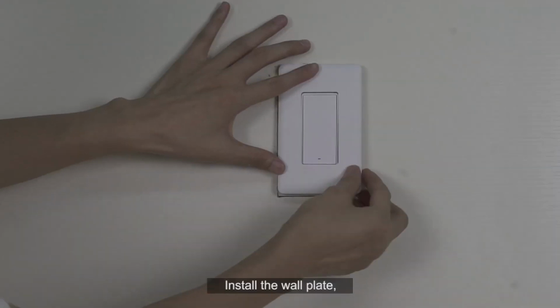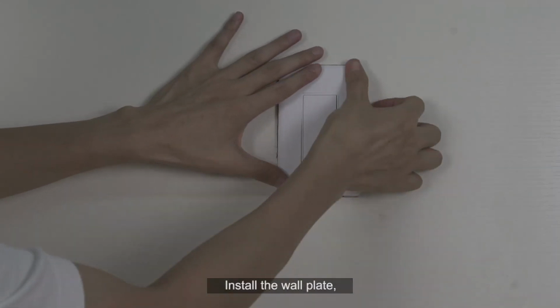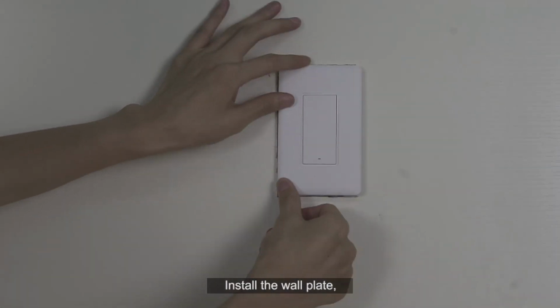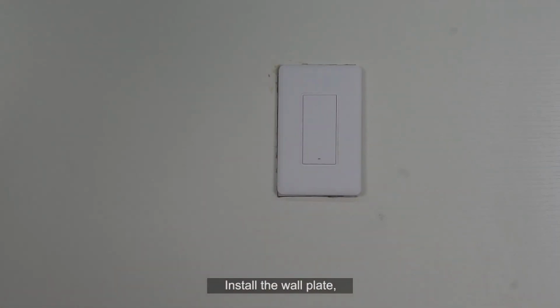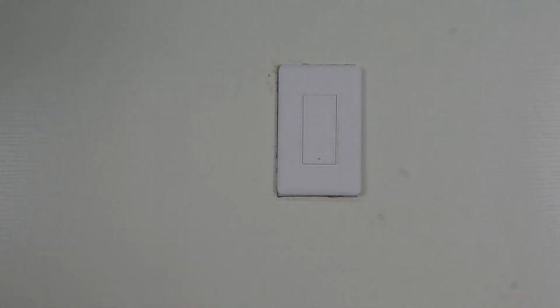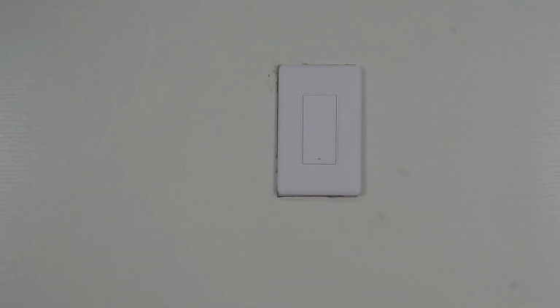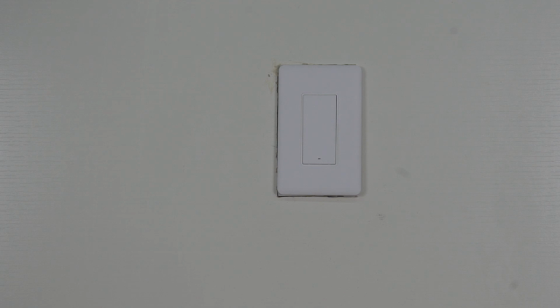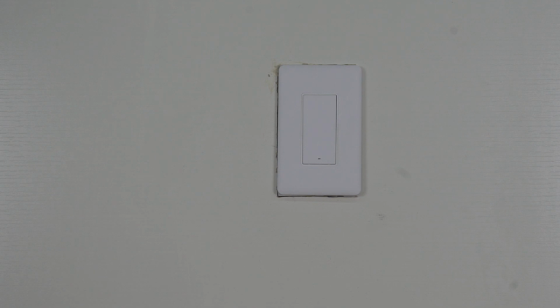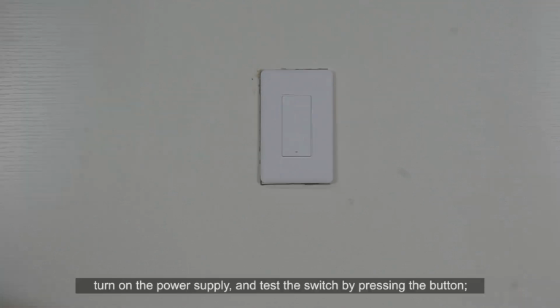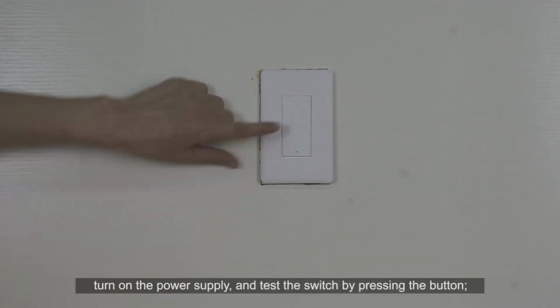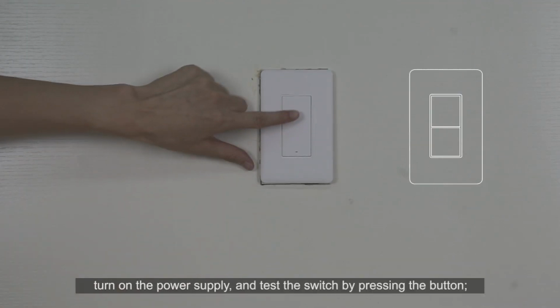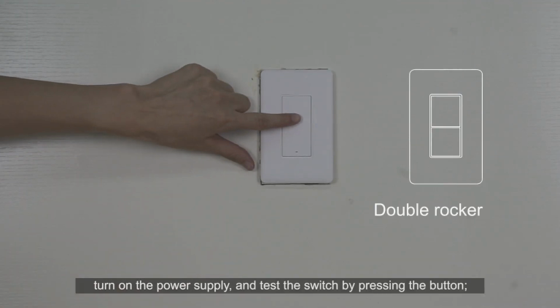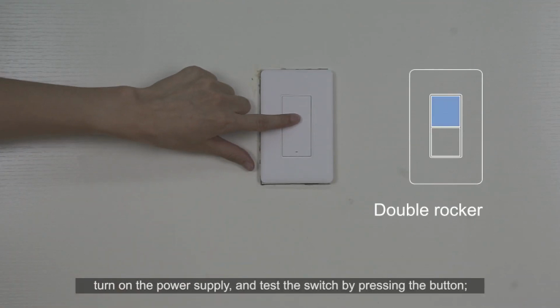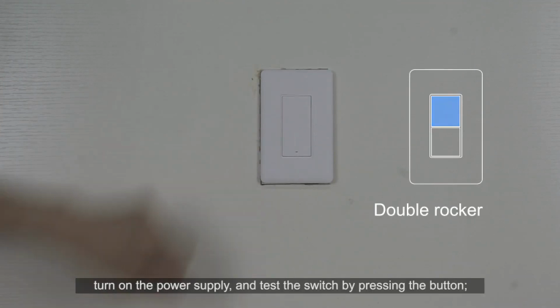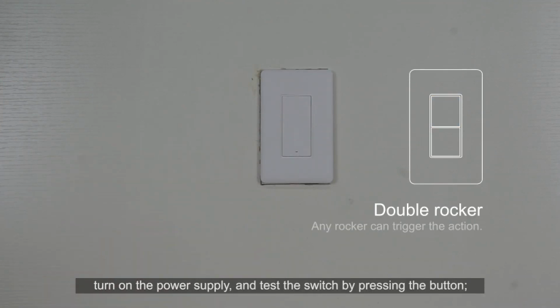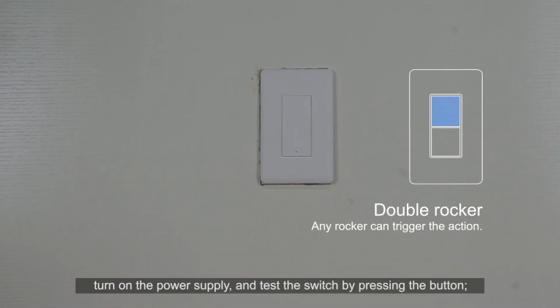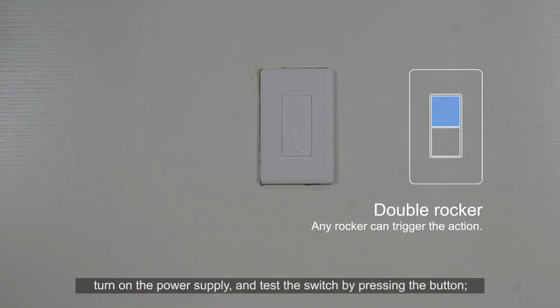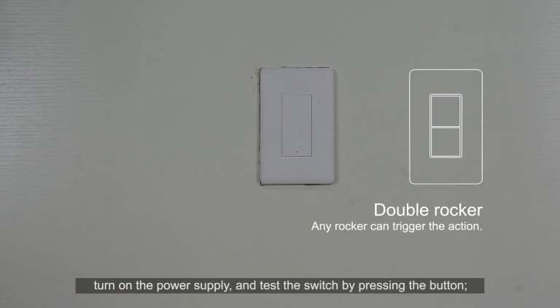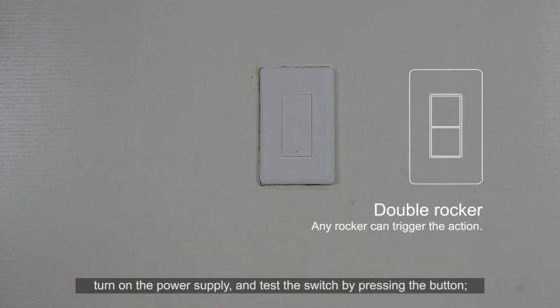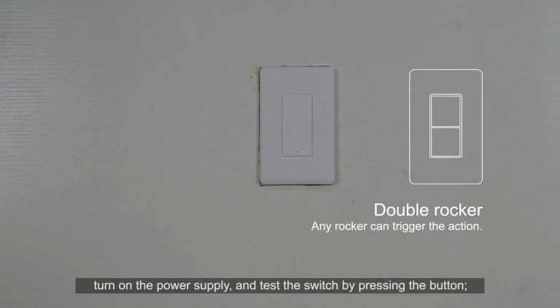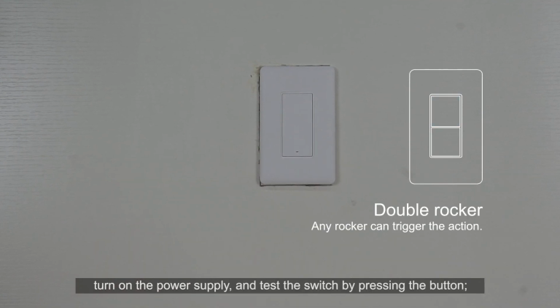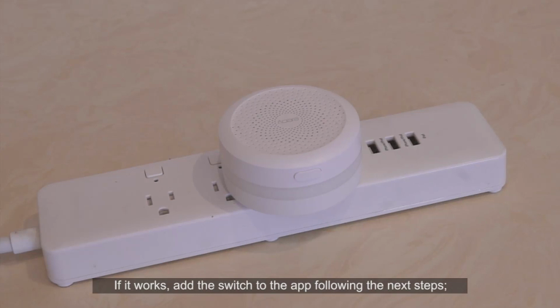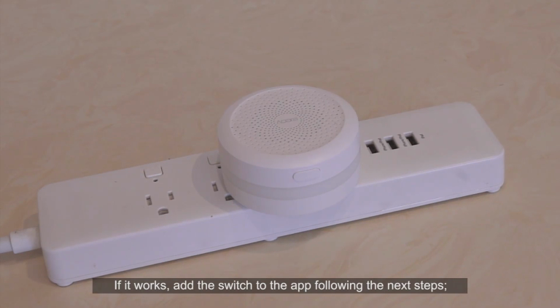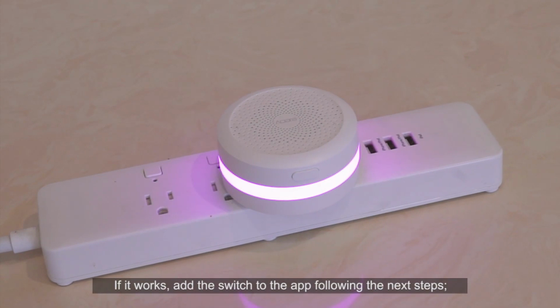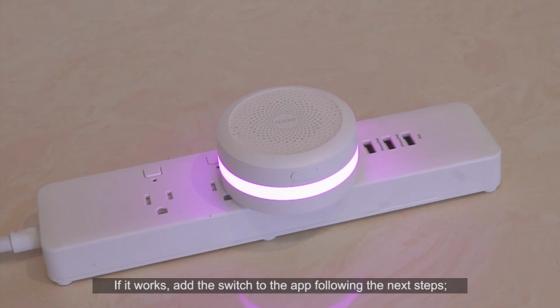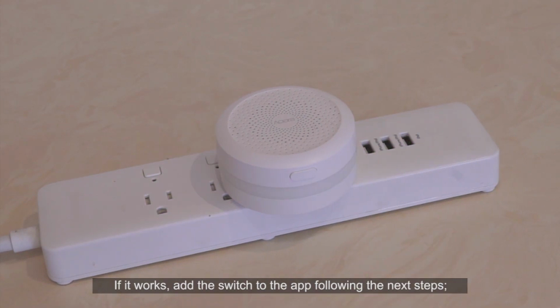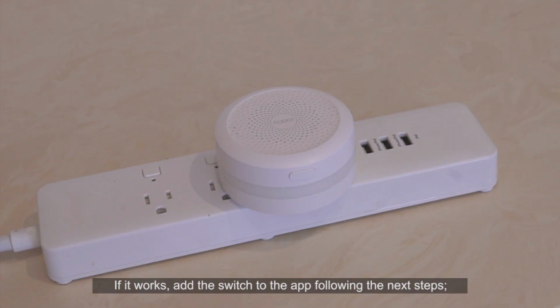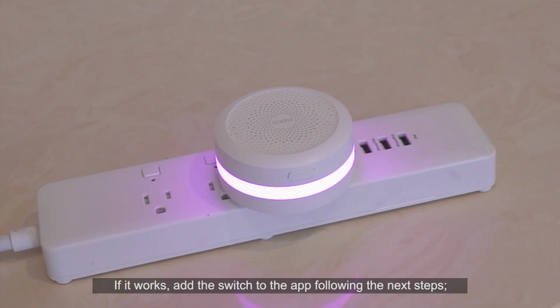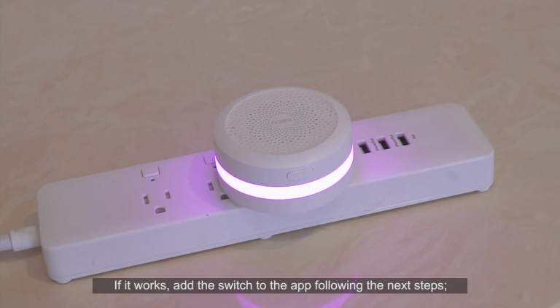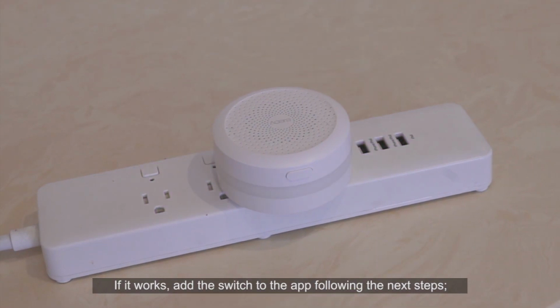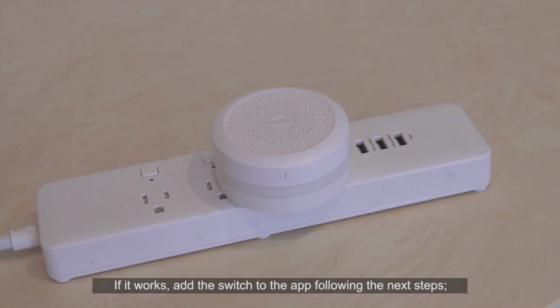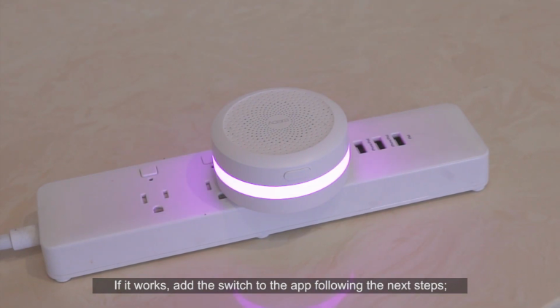Install the wall plate. Turn on the power supply and test the switch by pressing the button. If it works, add the switch to the app following the next steps.